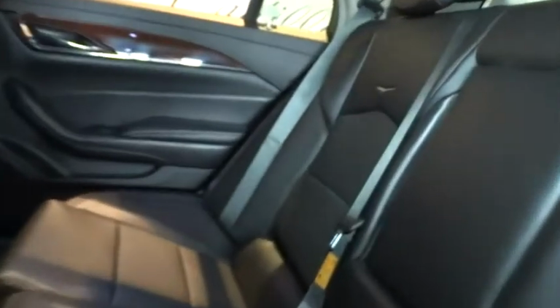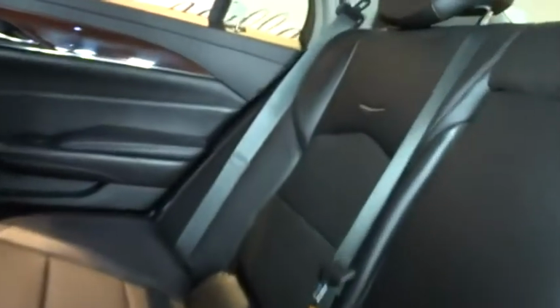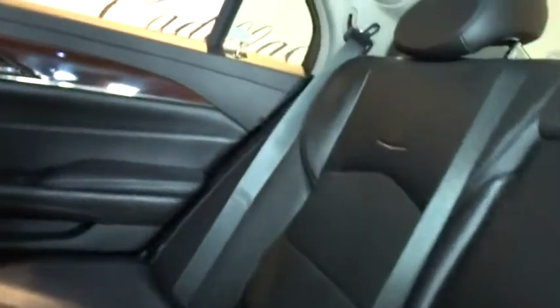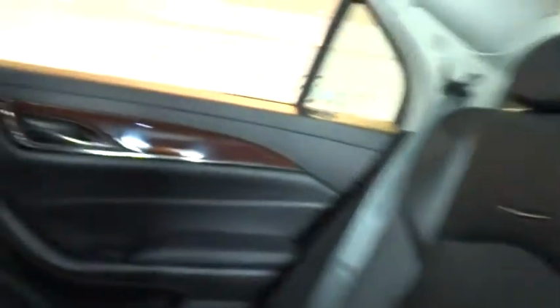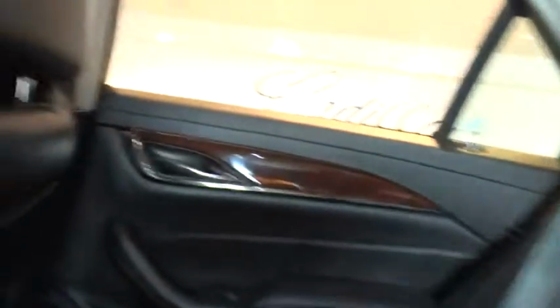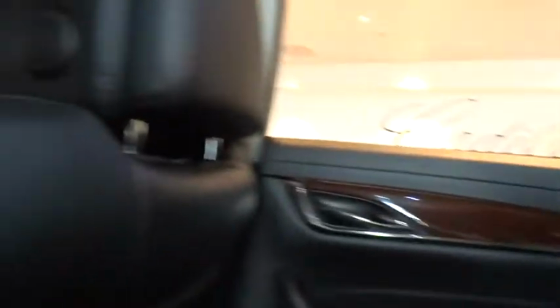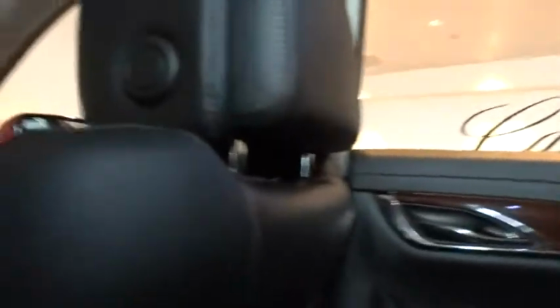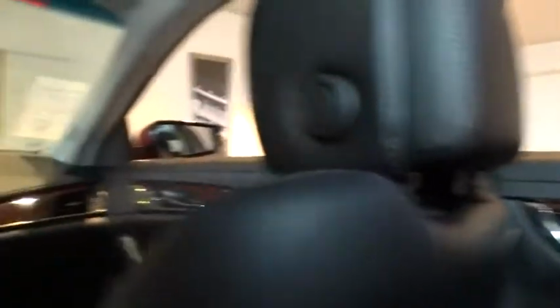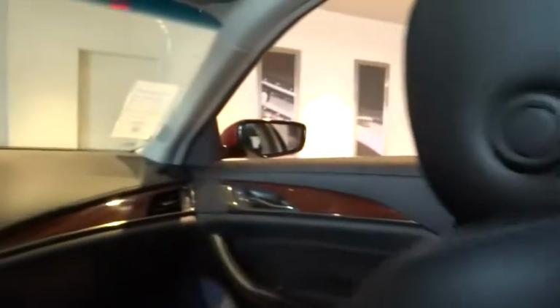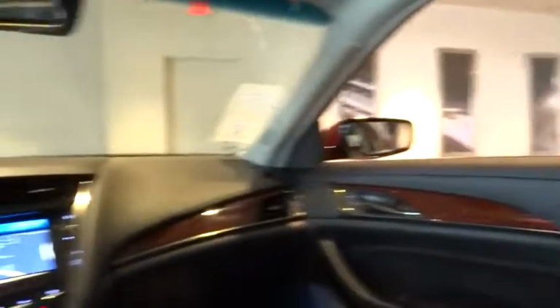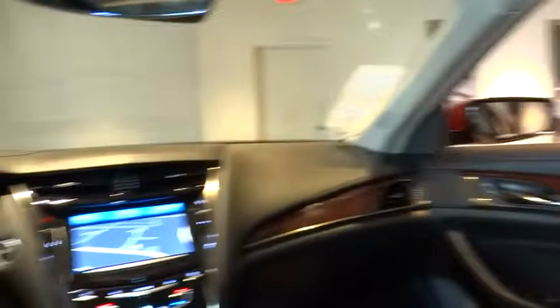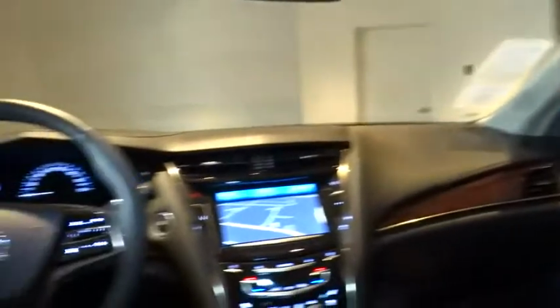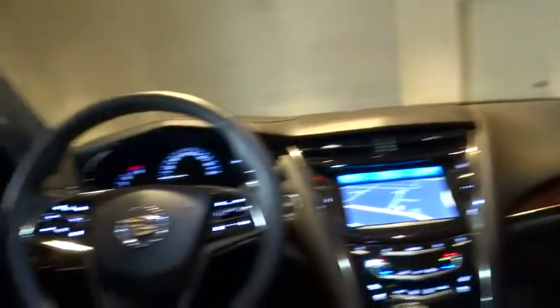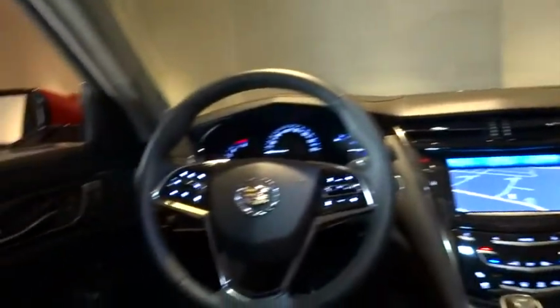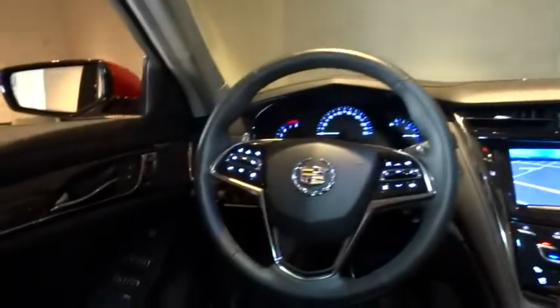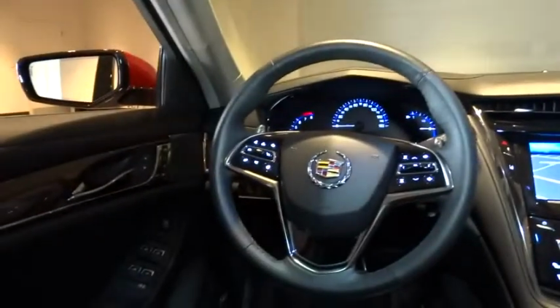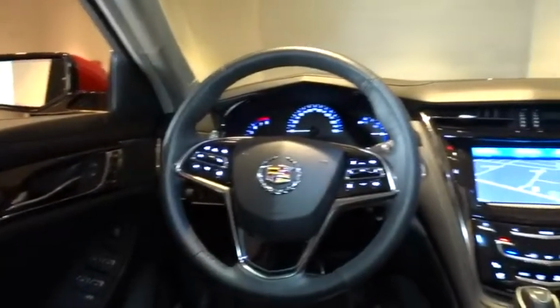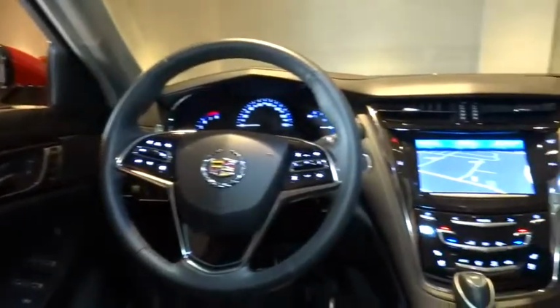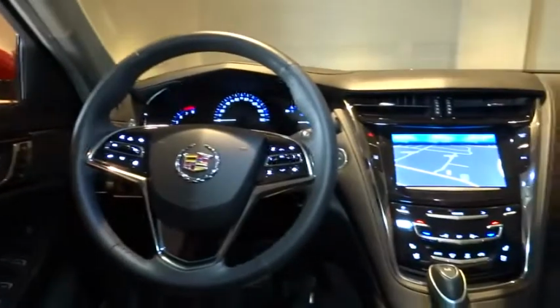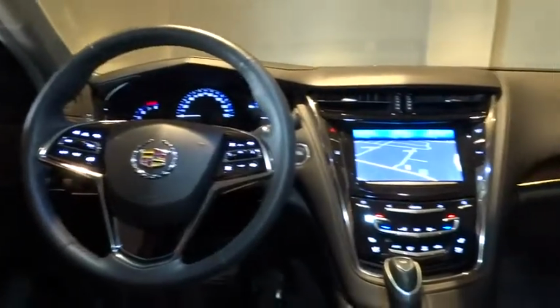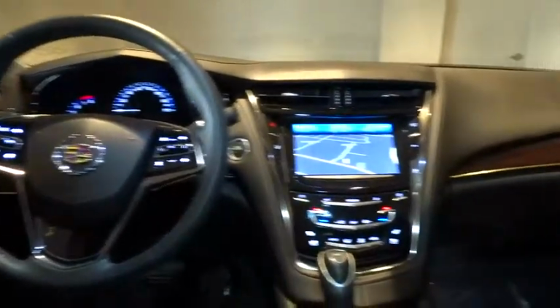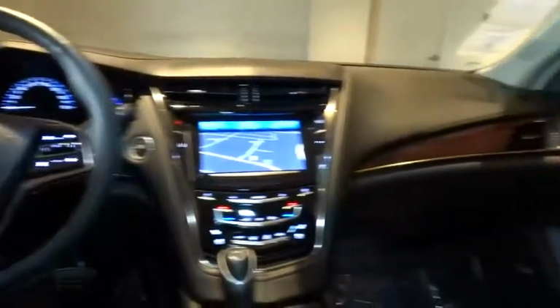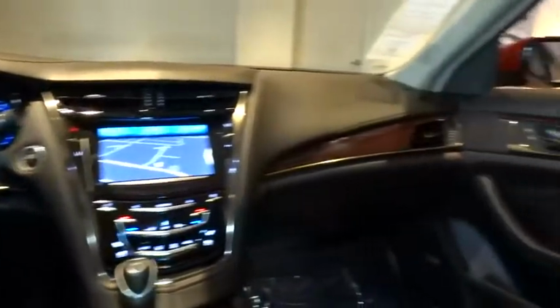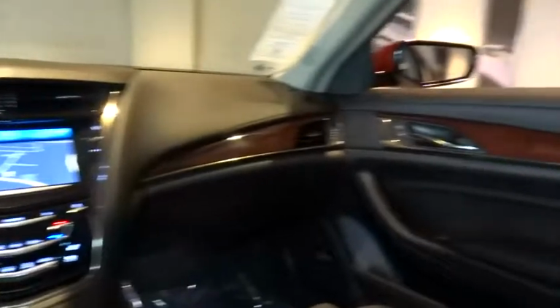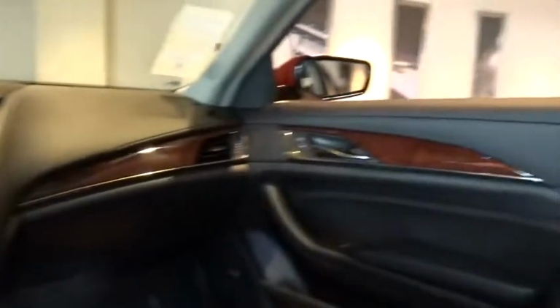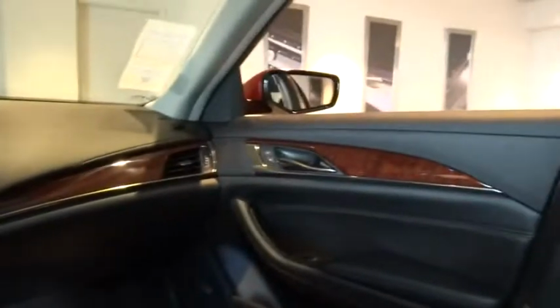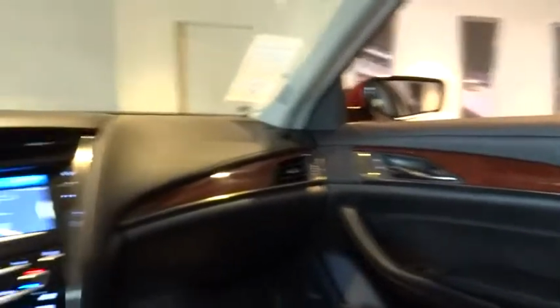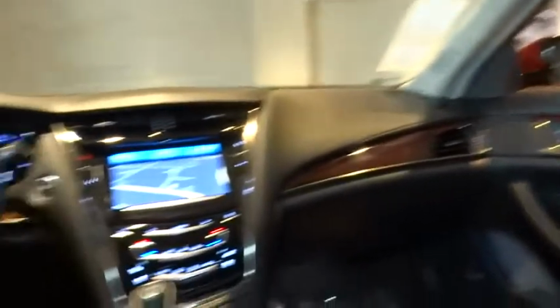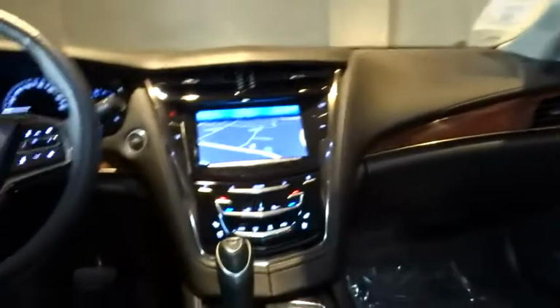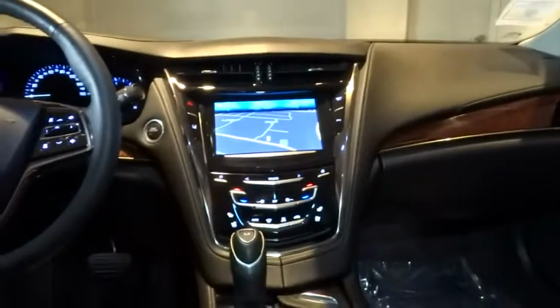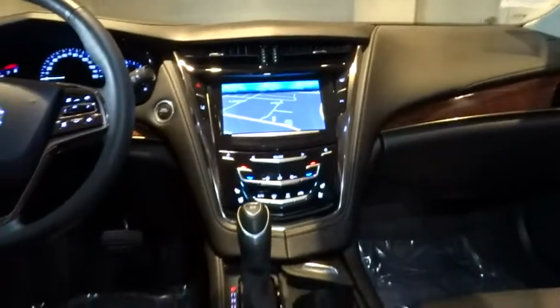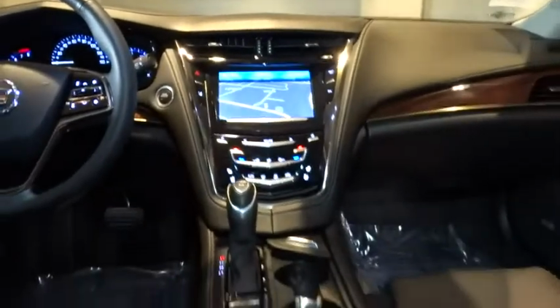Passenger airbag, remote power door locks, power windows, leather seats, airbags, tachometer, heated passenger seat, heads-up display, driver memory seats, power-heated outside mirrors.